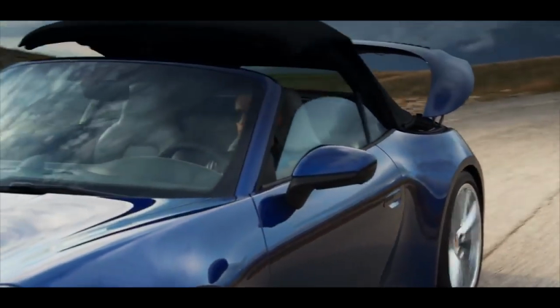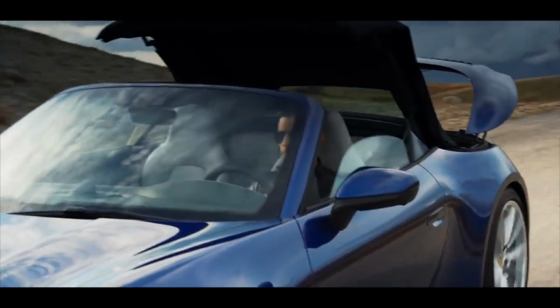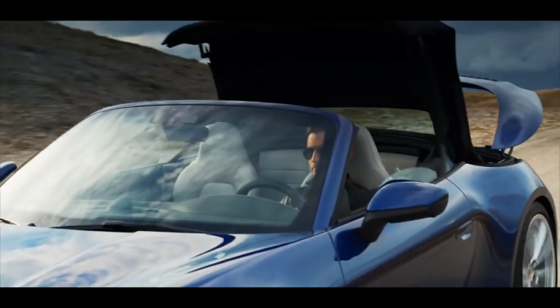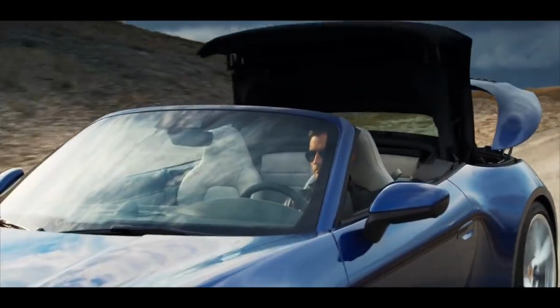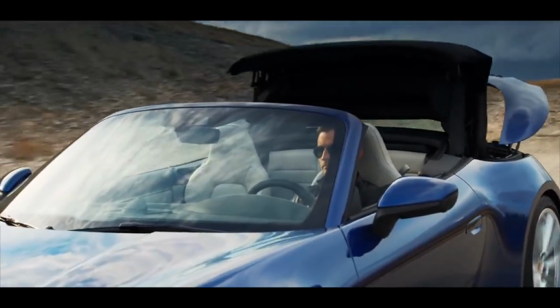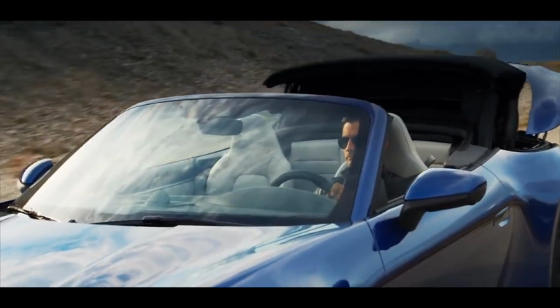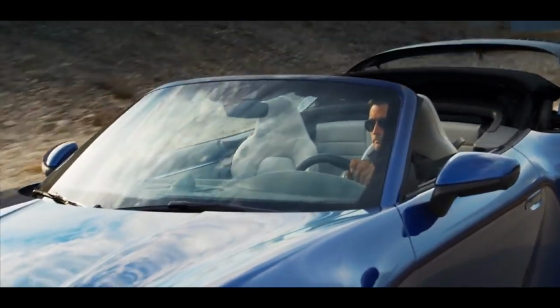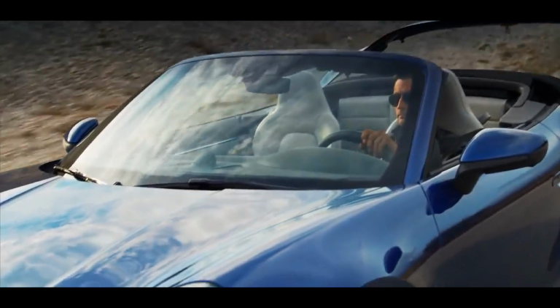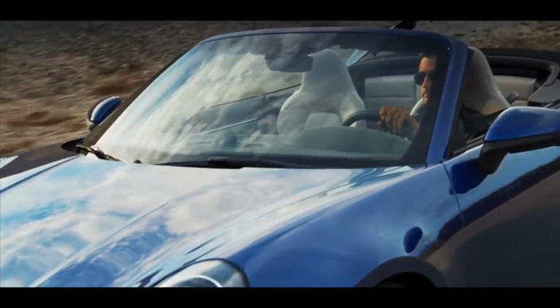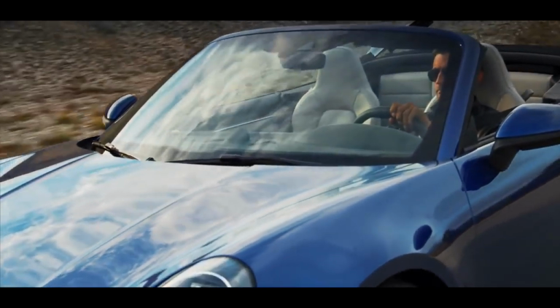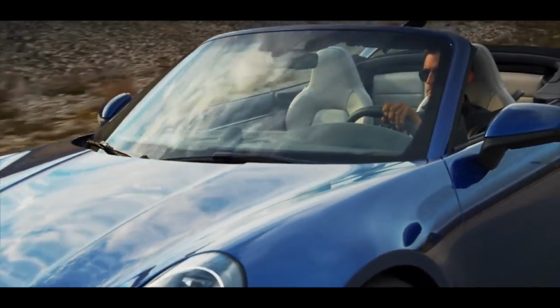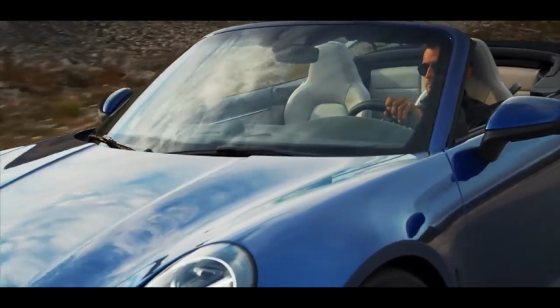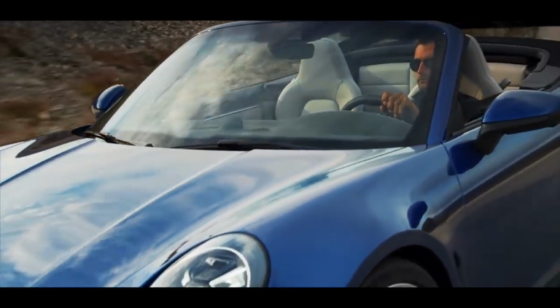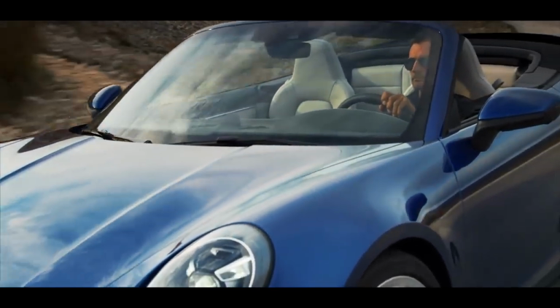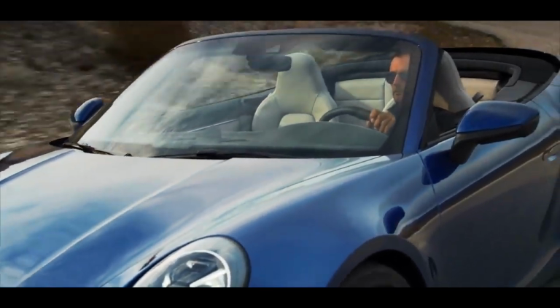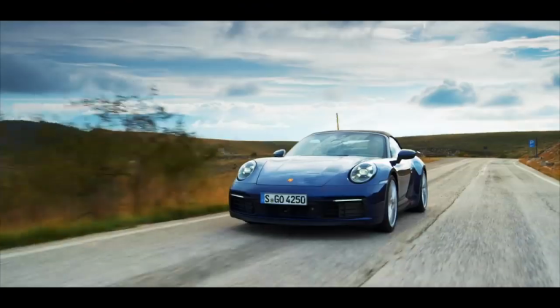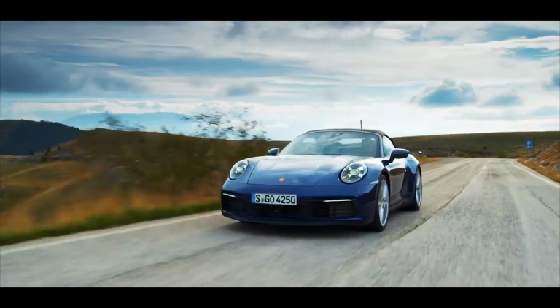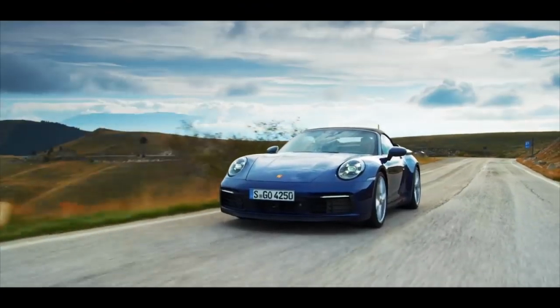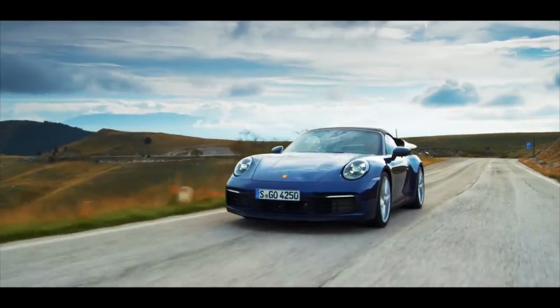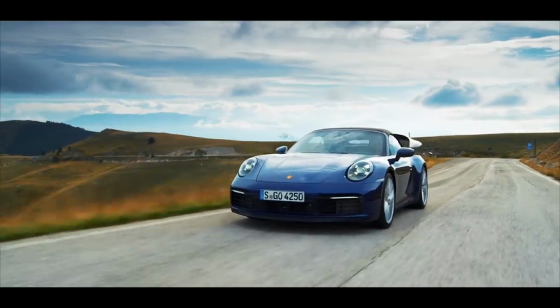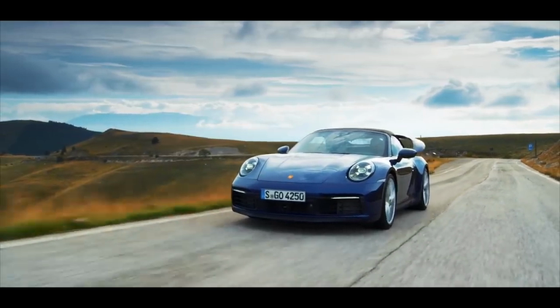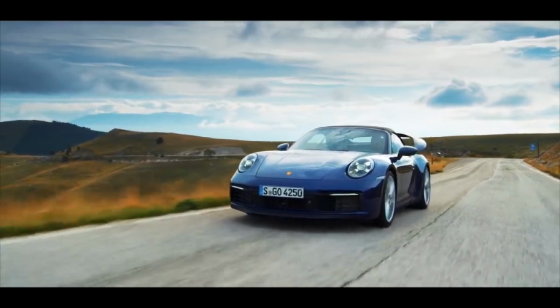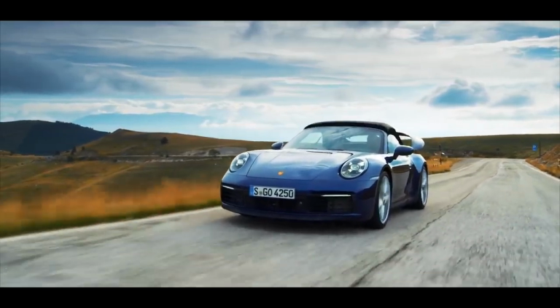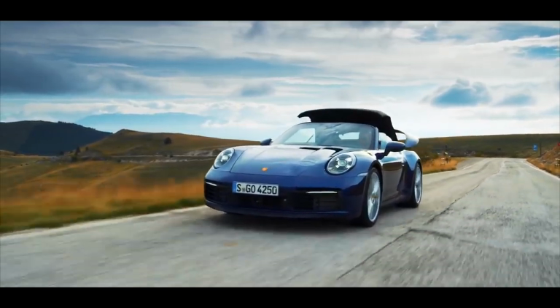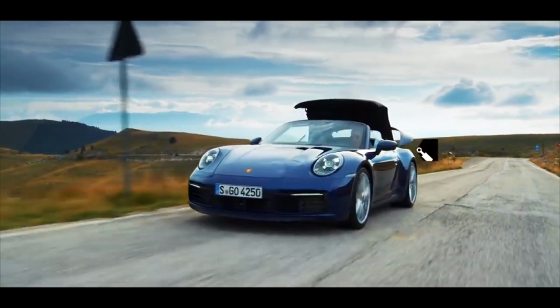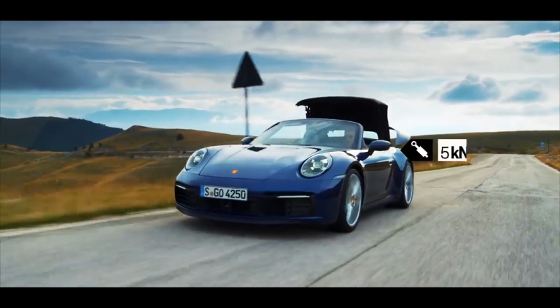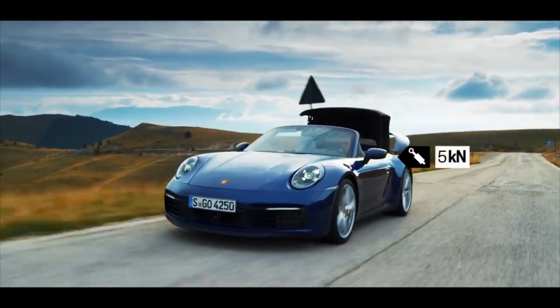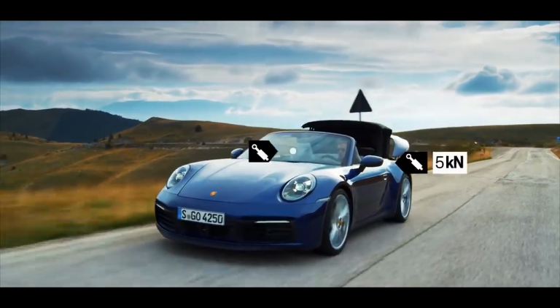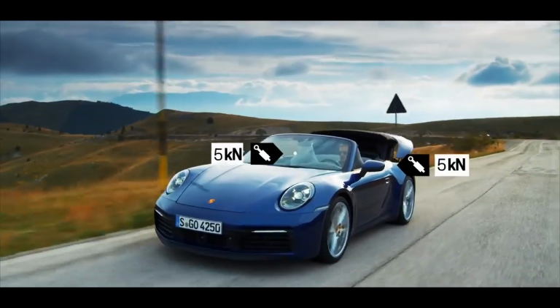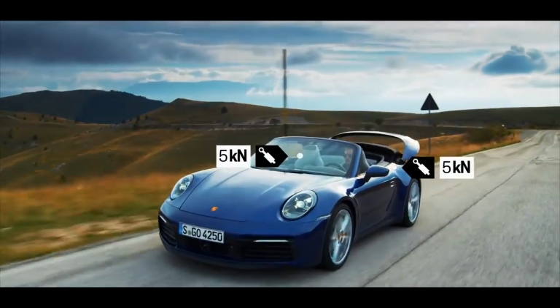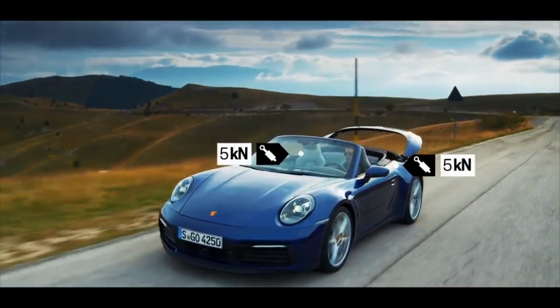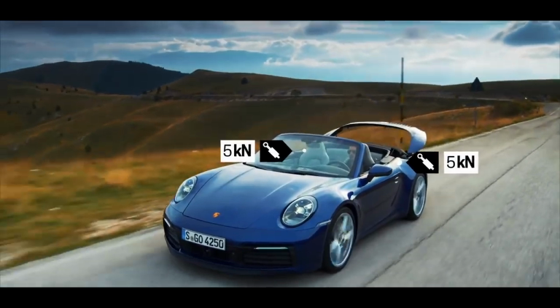A high-speed soft top that's ready for every situation, even for headwinds. The cylinders that operate the roof system do a fabulous job. Together, producing 10 kN, they could easily lift a ton.